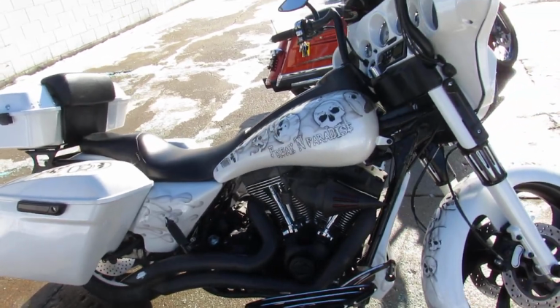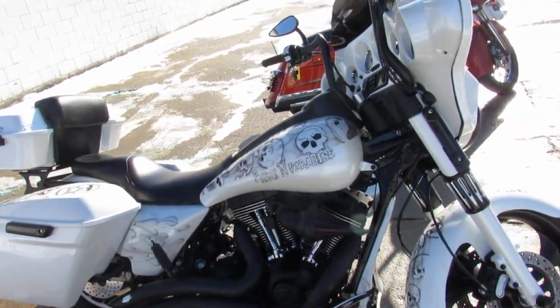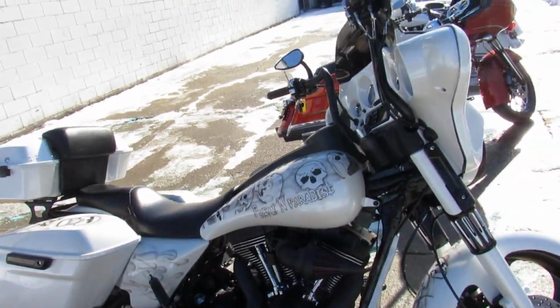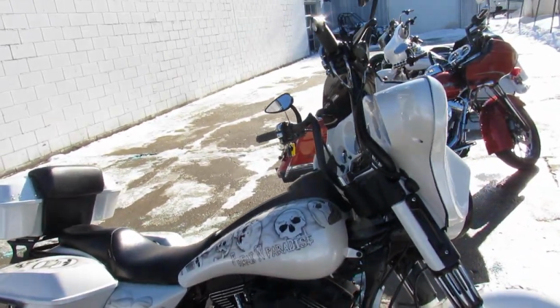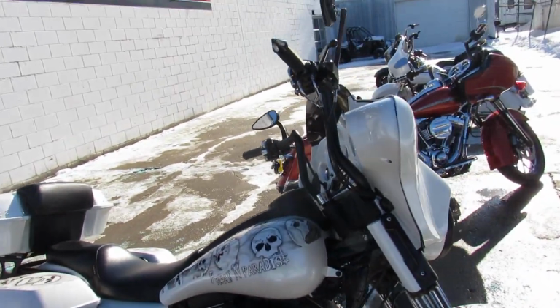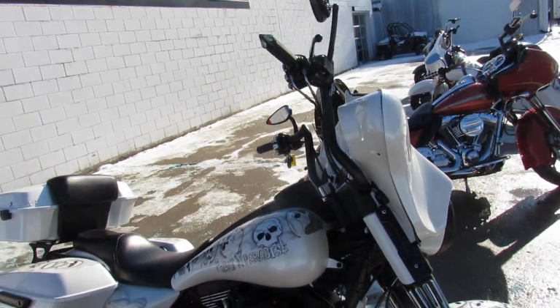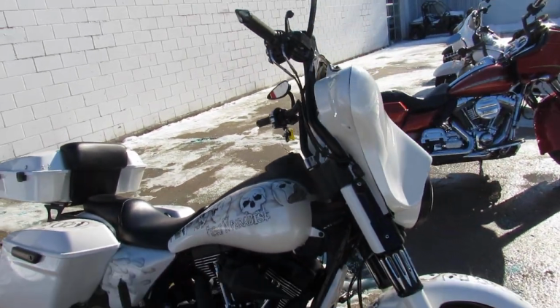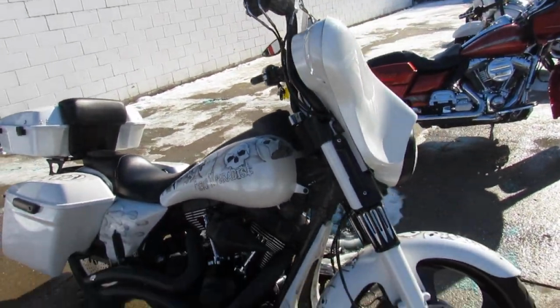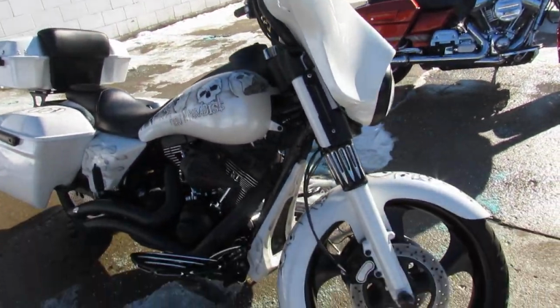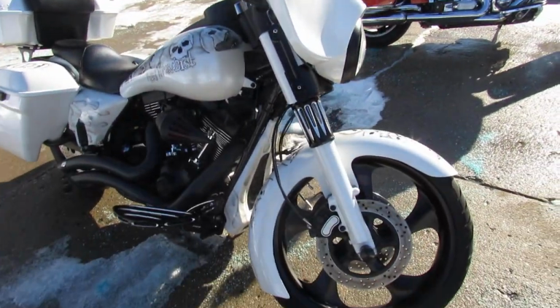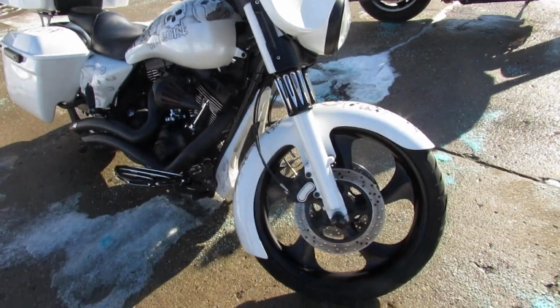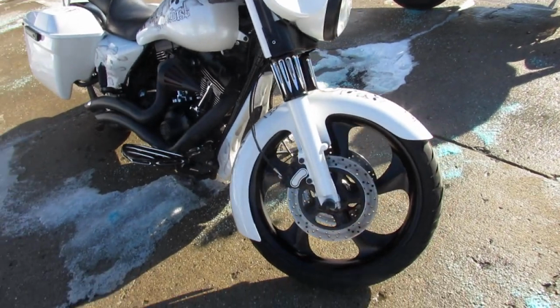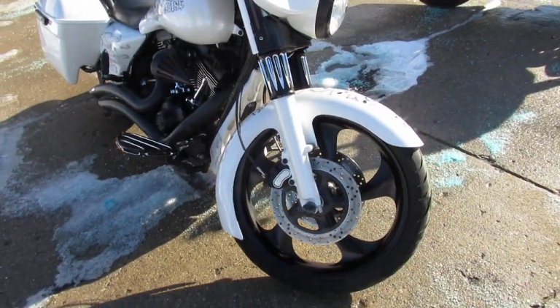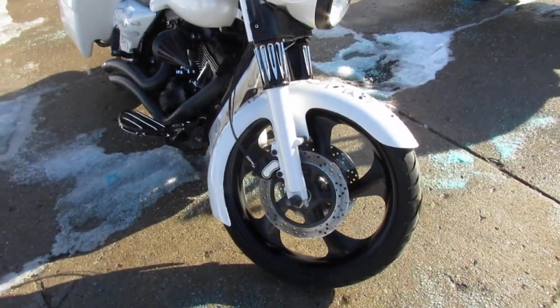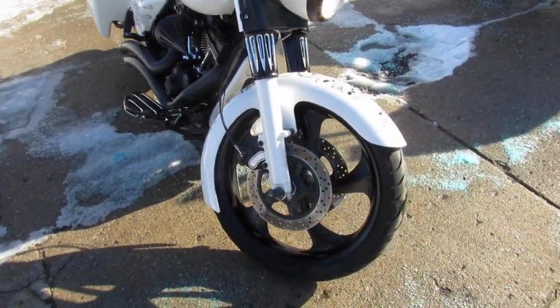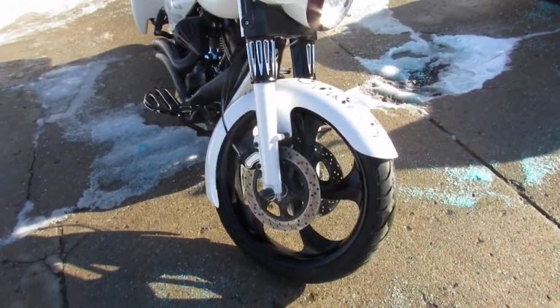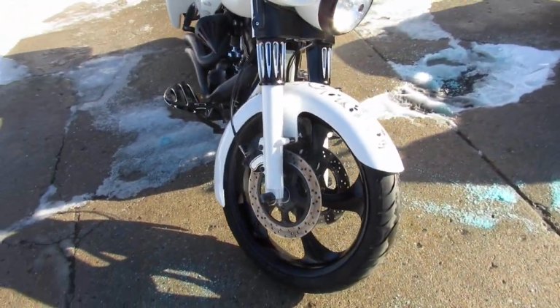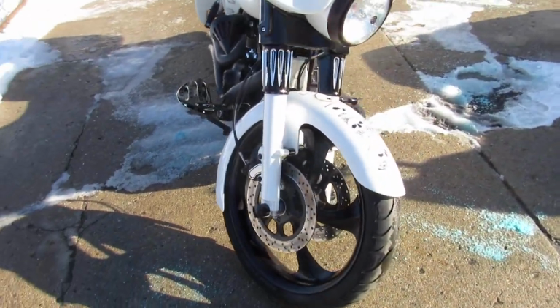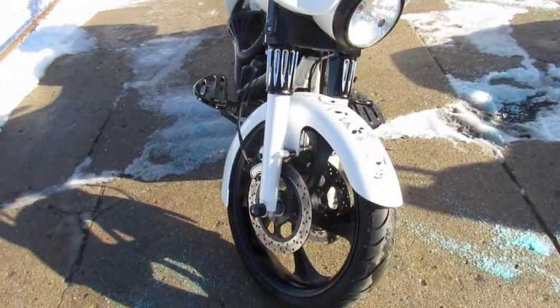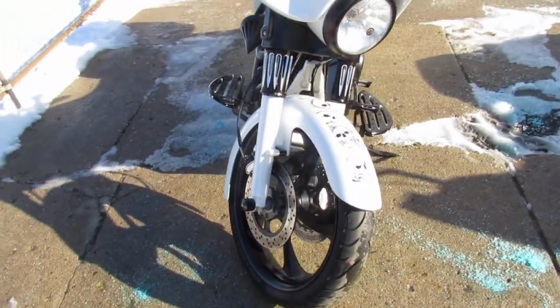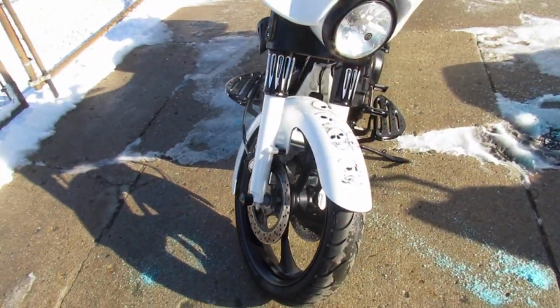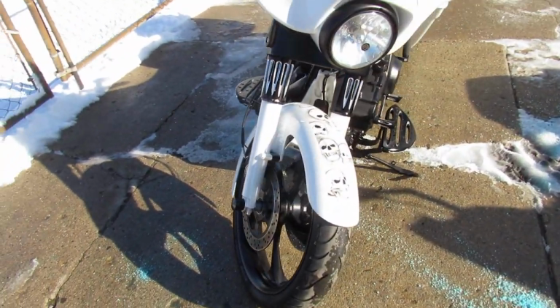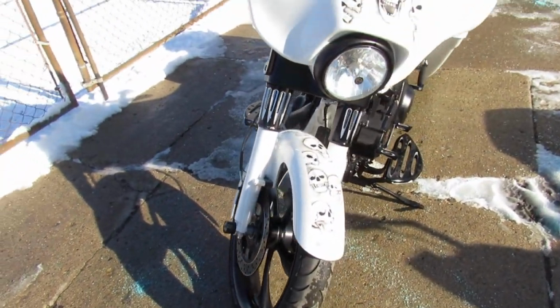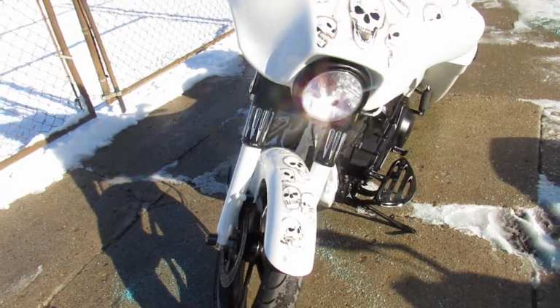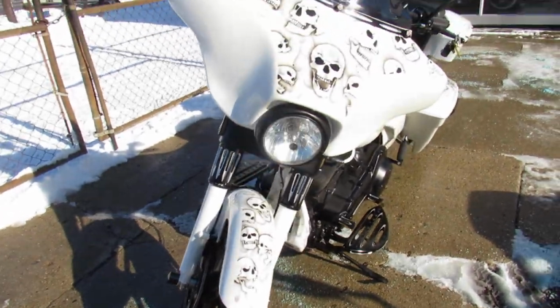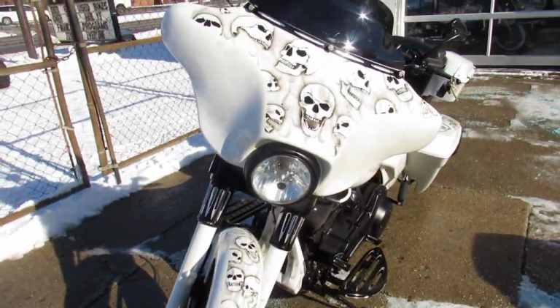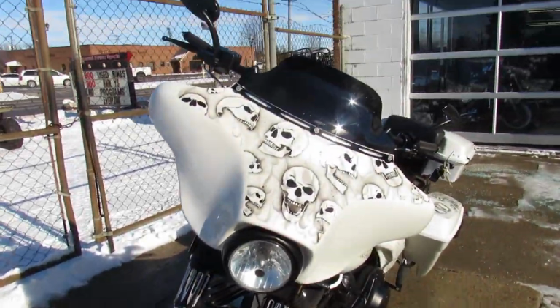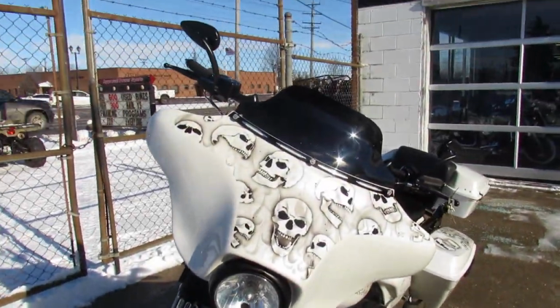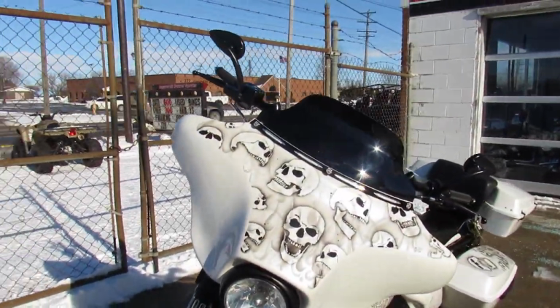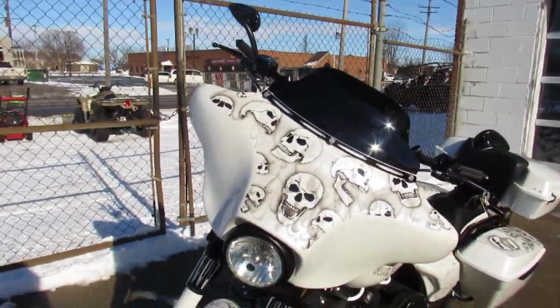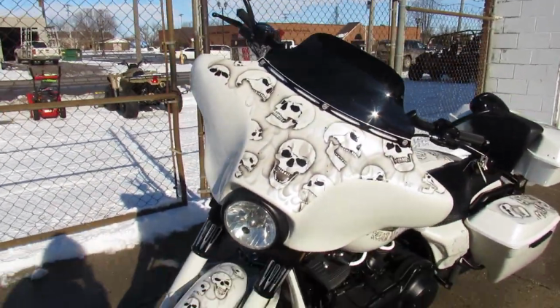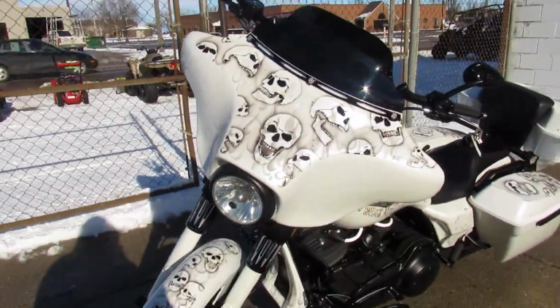Hey guys, ApprovalPowerSports.com here doing some videos on the used Street Glides. Over 90 used Street Glides to choose from in the showroom for sale. This one here is a 2007 with all the extras.